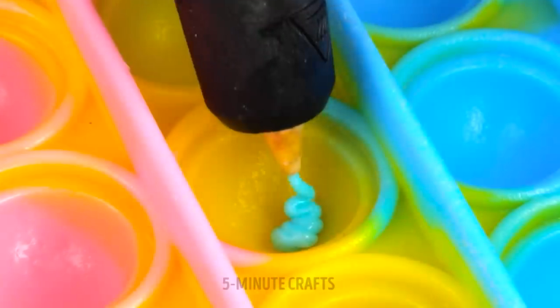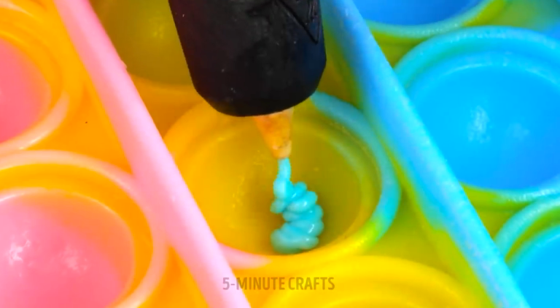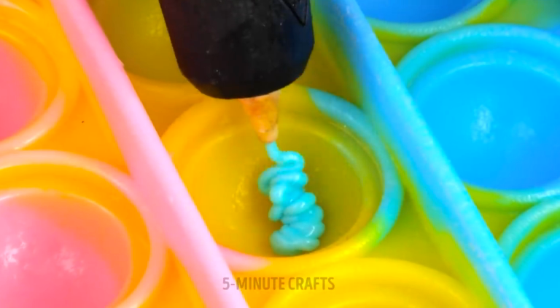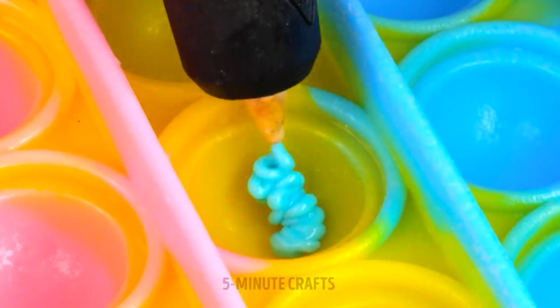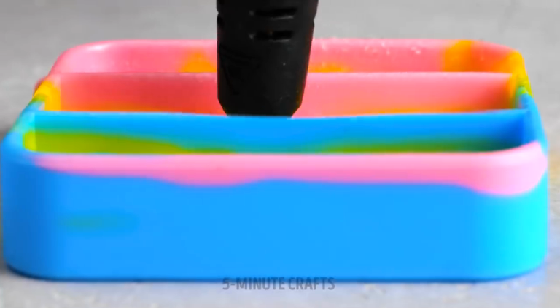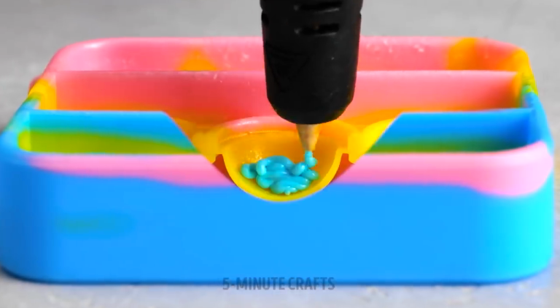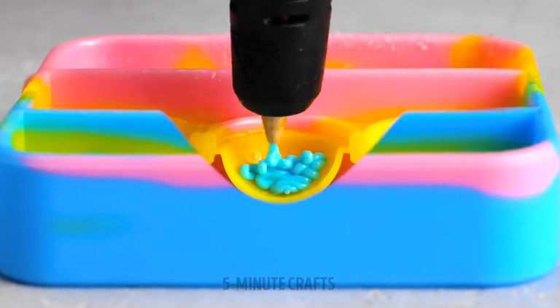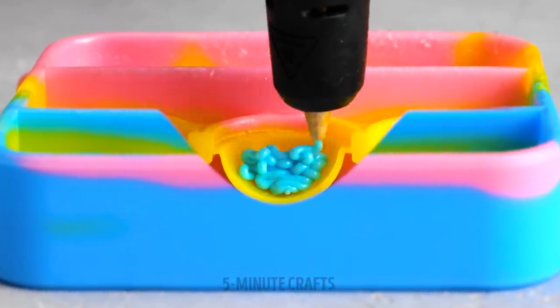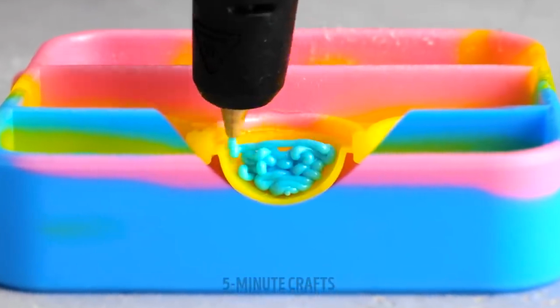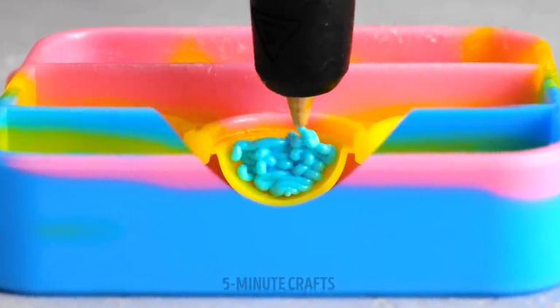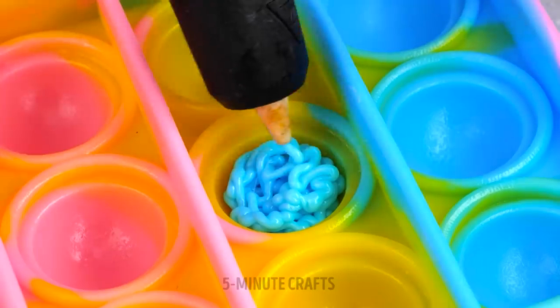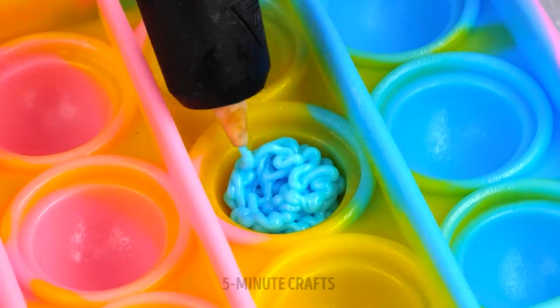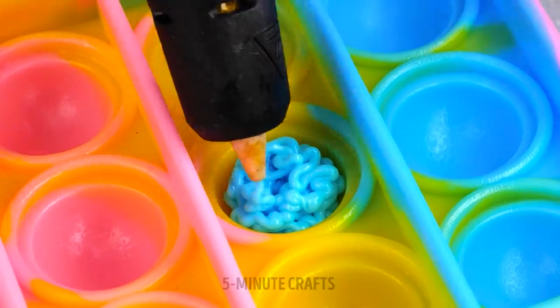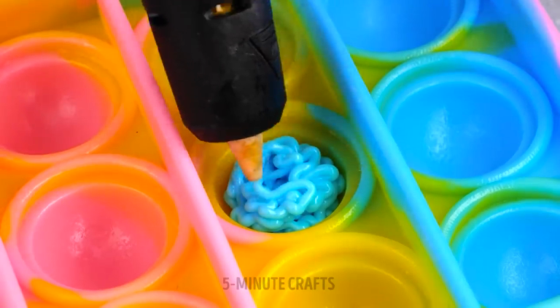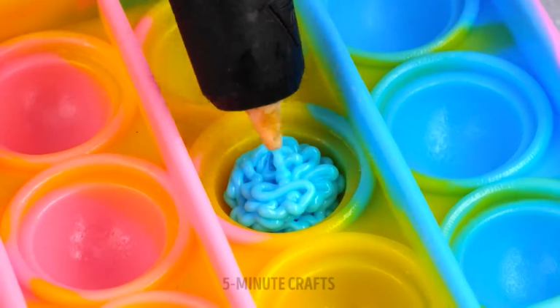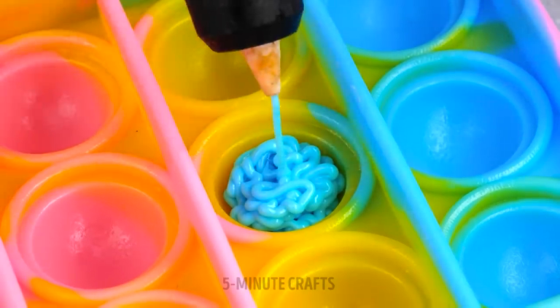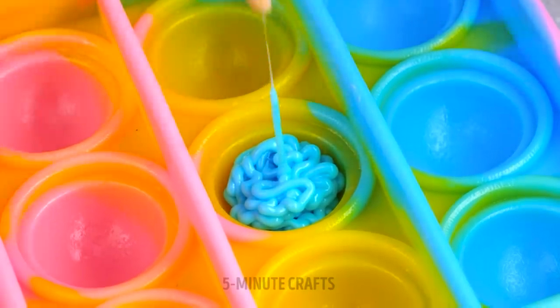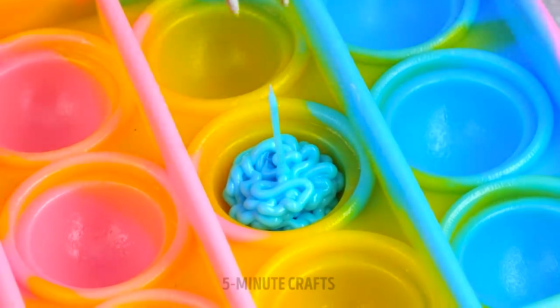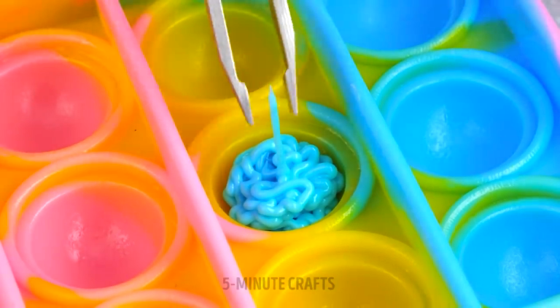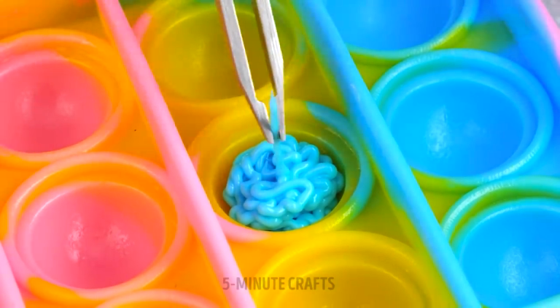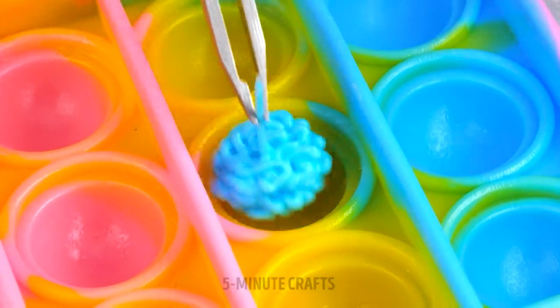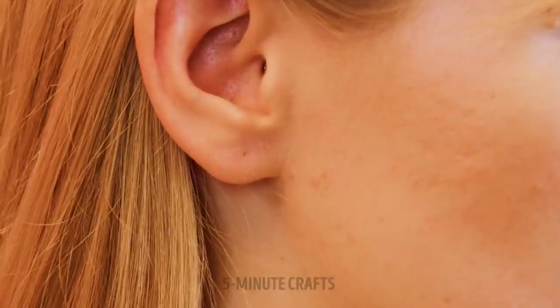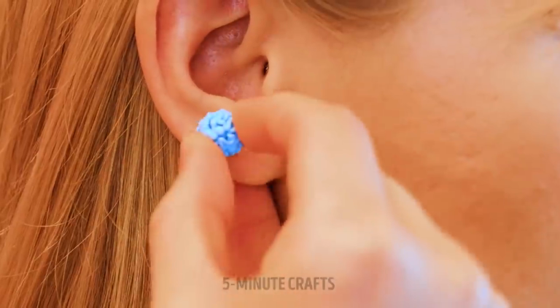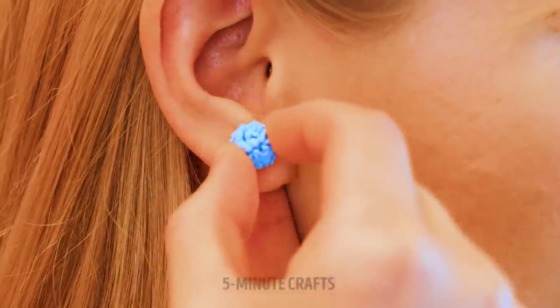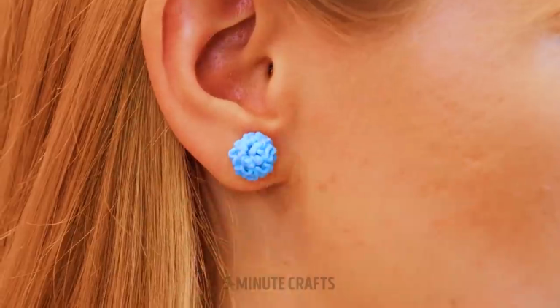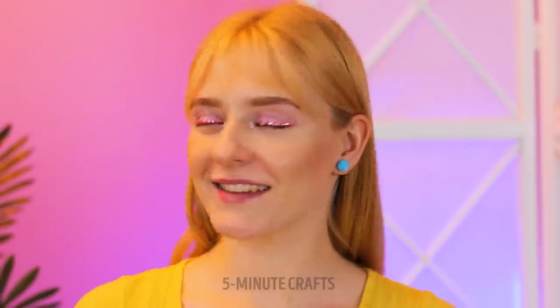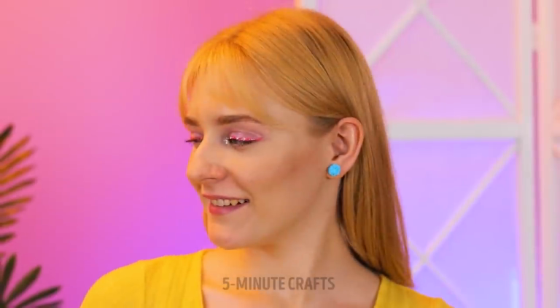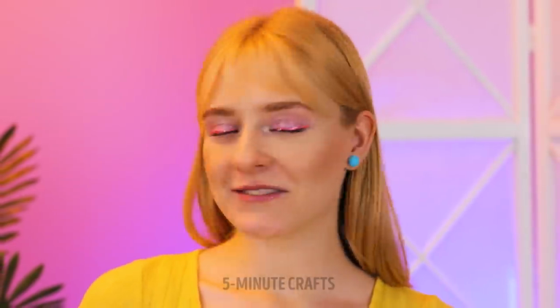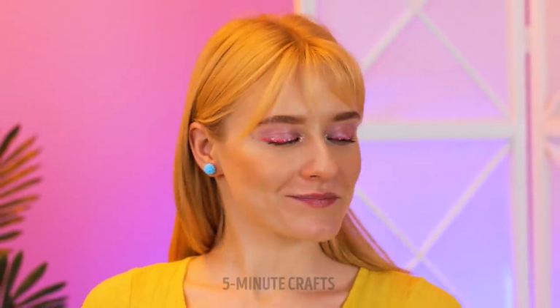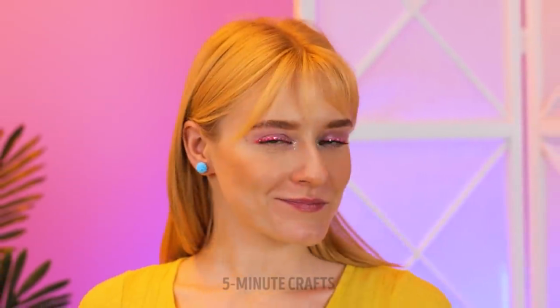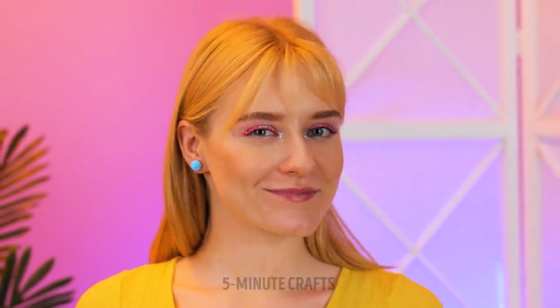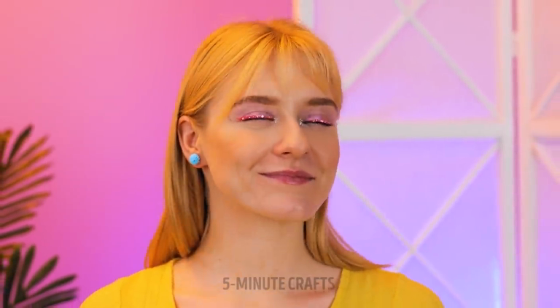We all have poppets, right? Well, here's a cool little hack. Let's fill in this bubble with a 3D pen. Steady — we don't want to break it. They're earrings! They look like mini-brains, but what a smart idea.